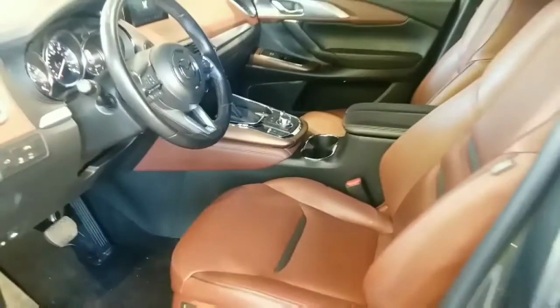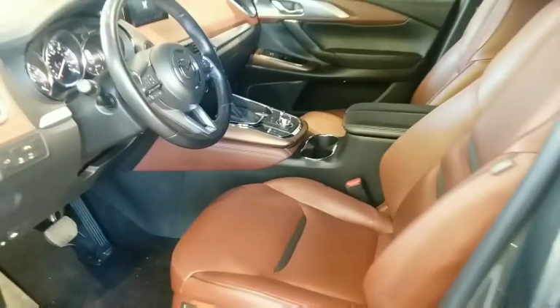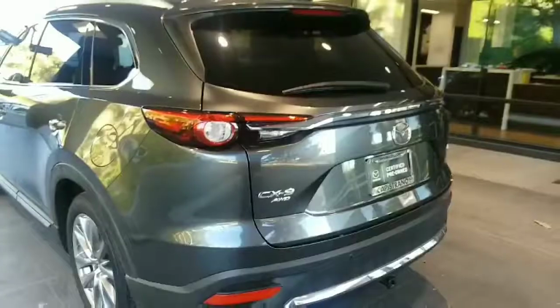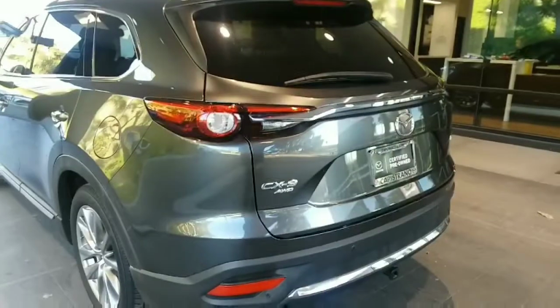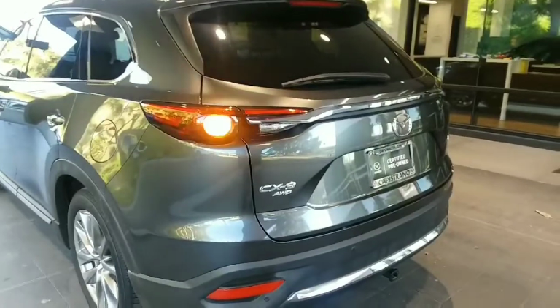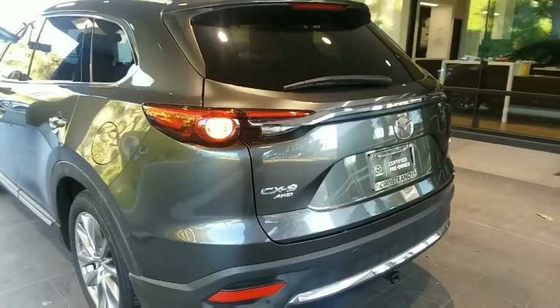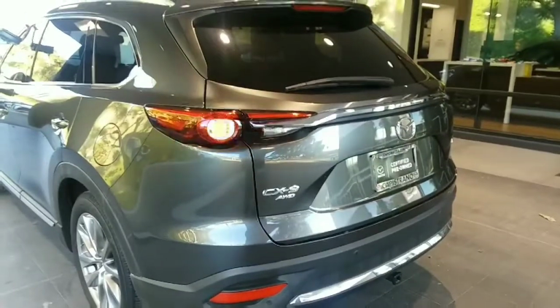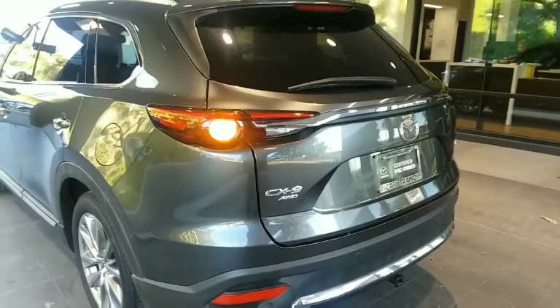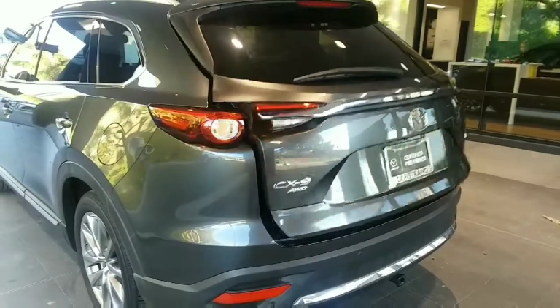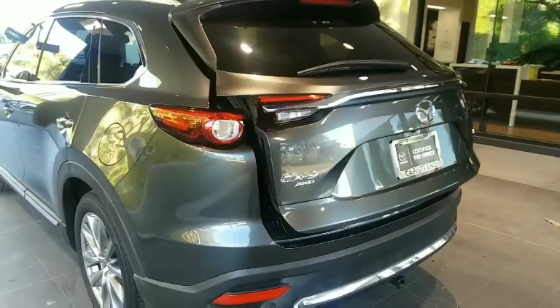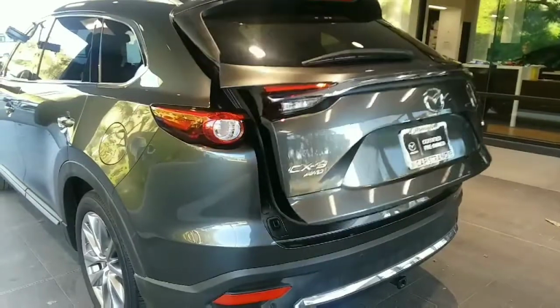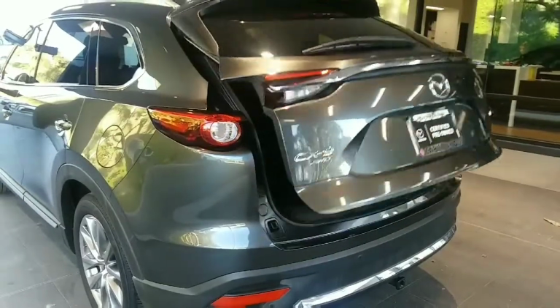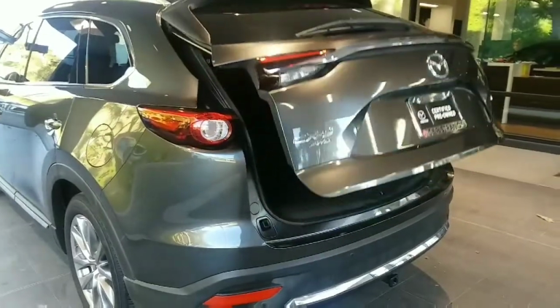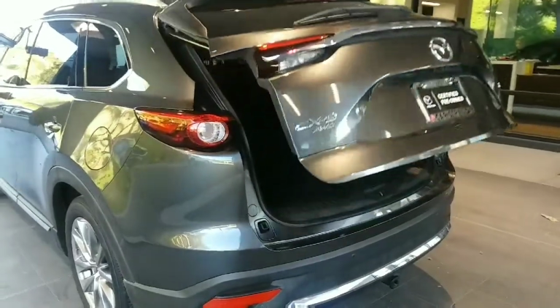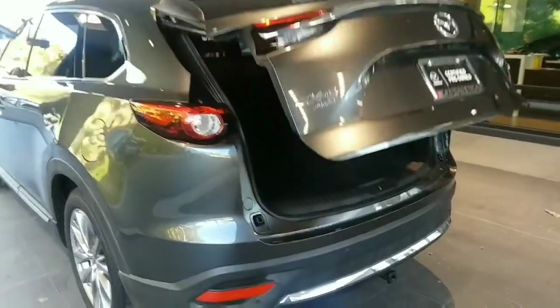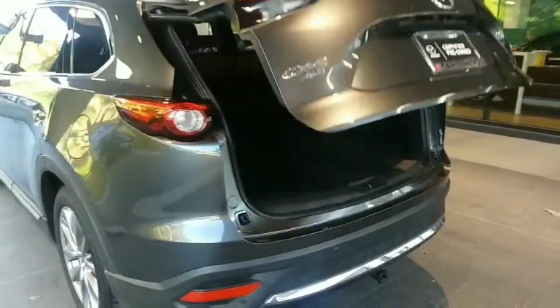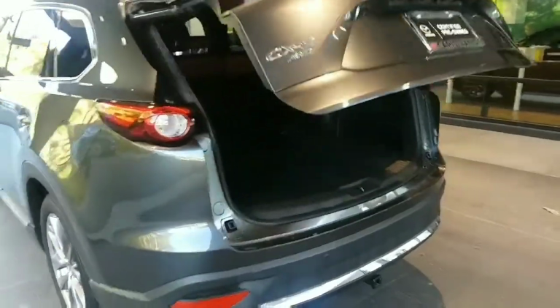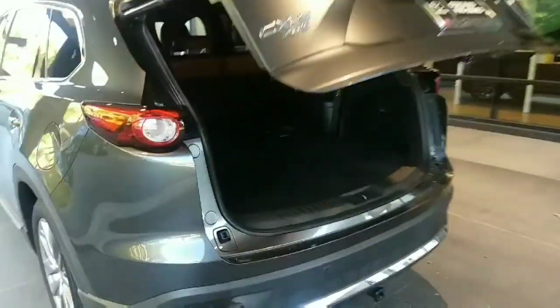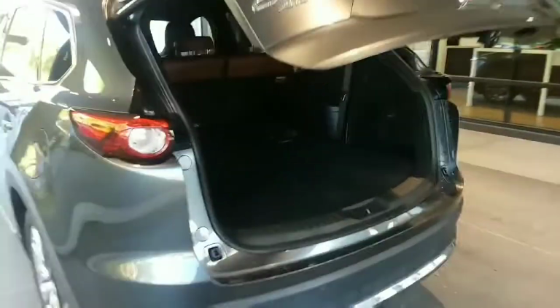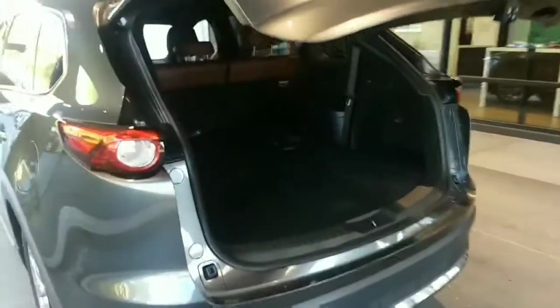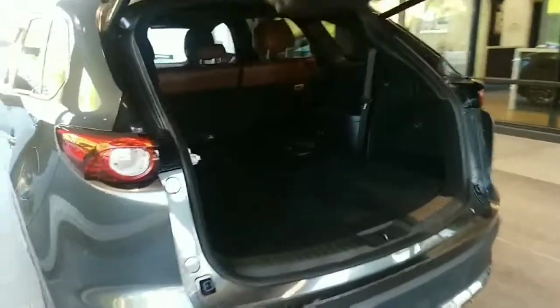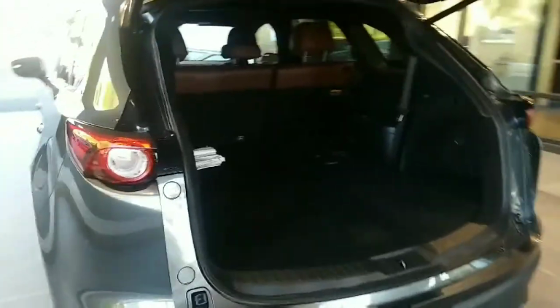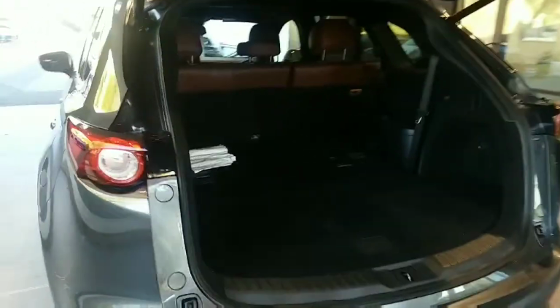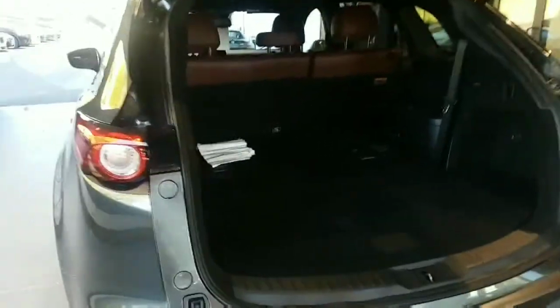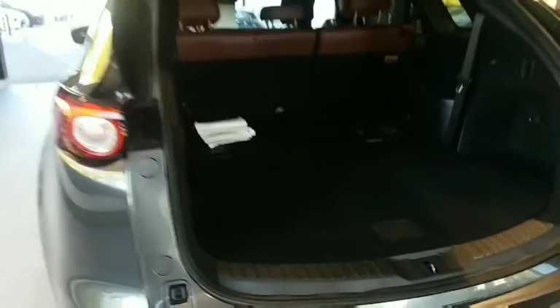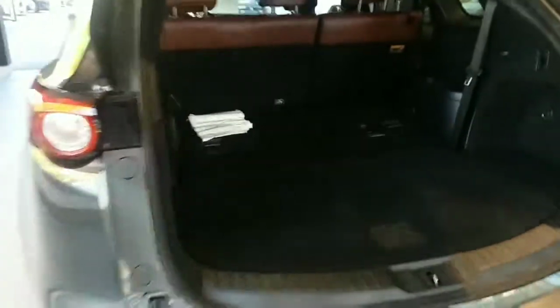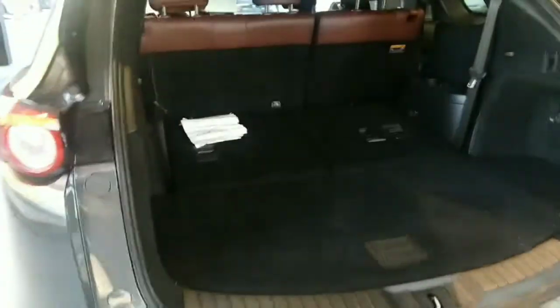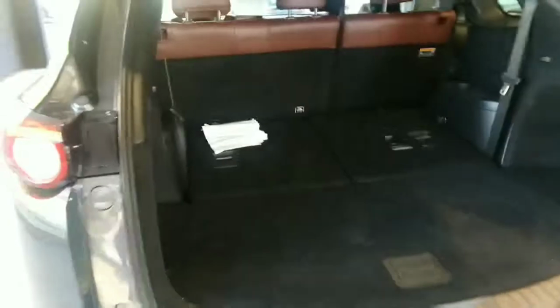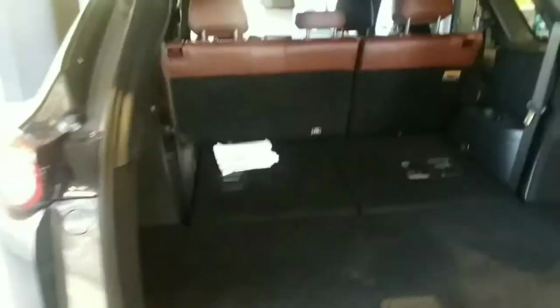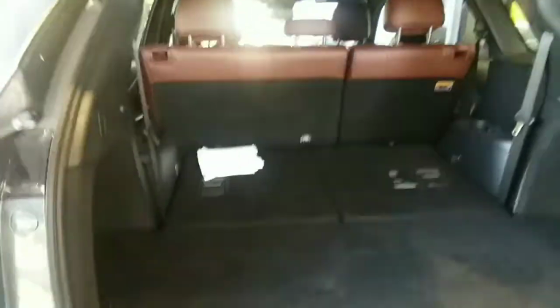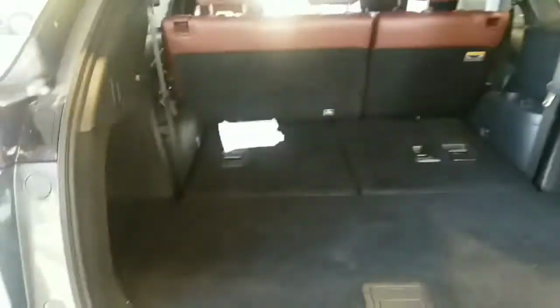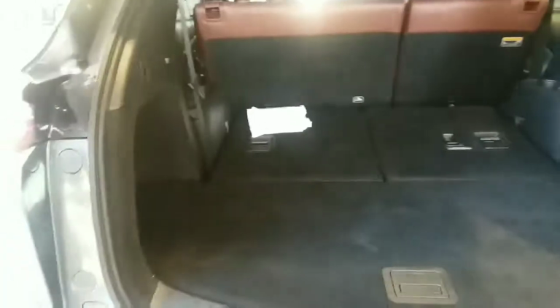It's got the automatic hatch. Third row down.